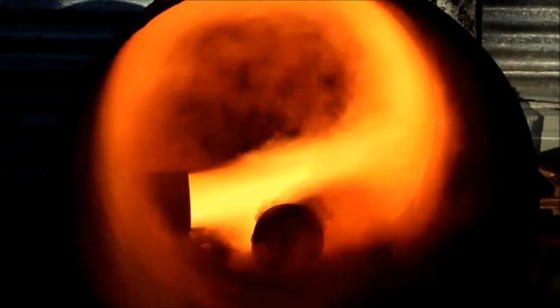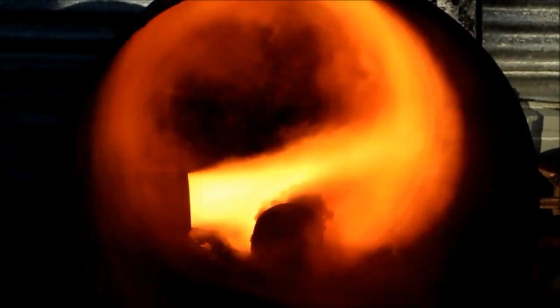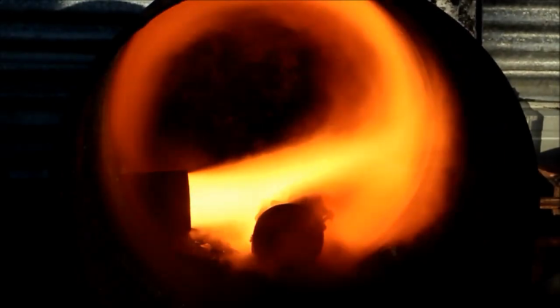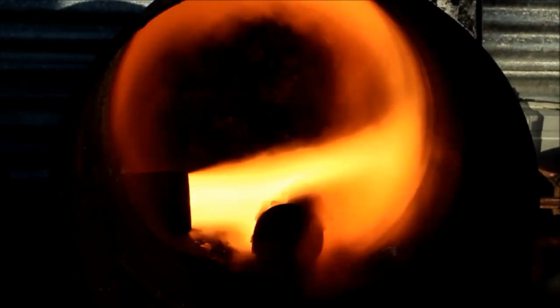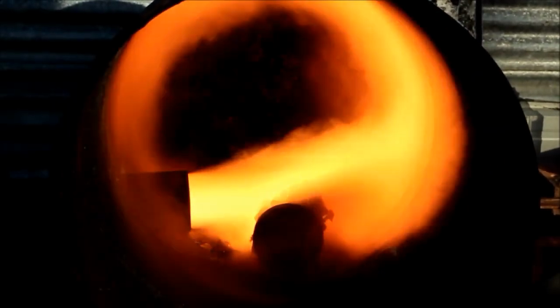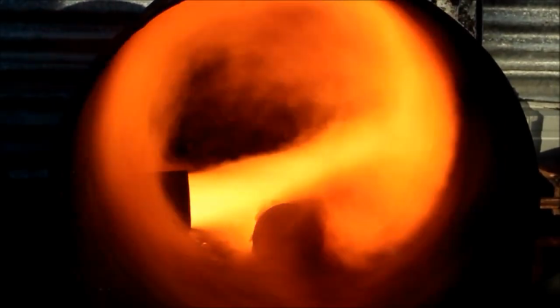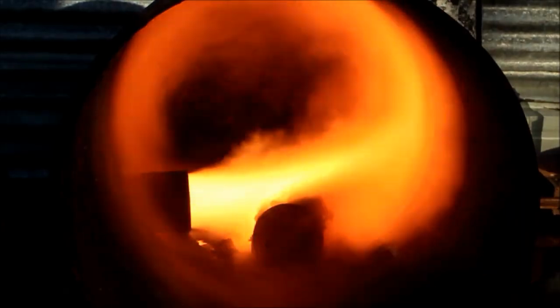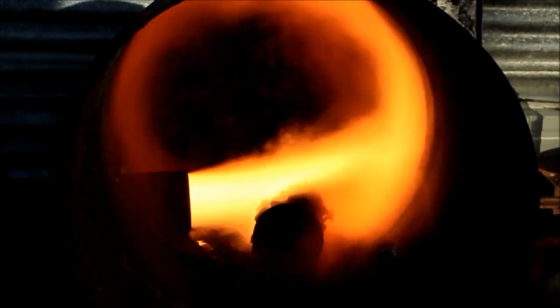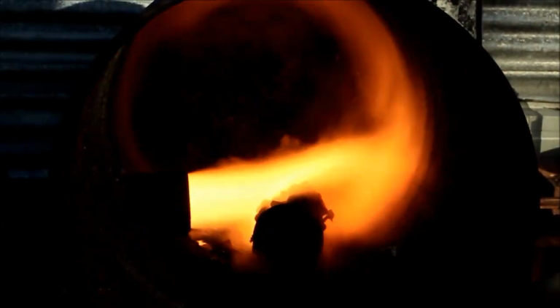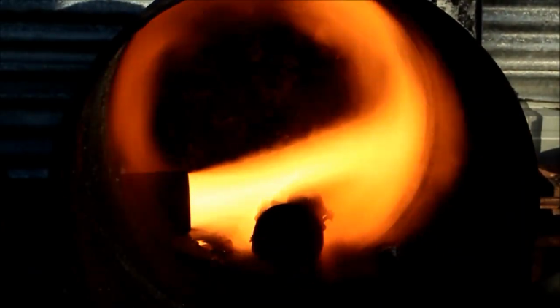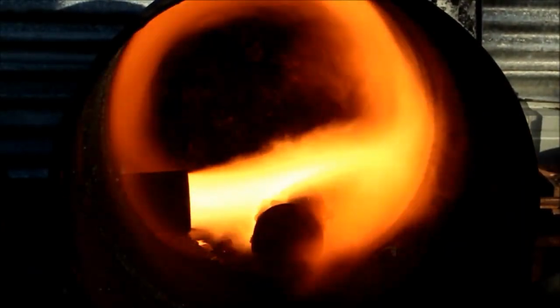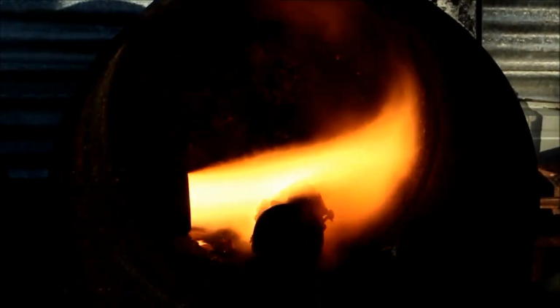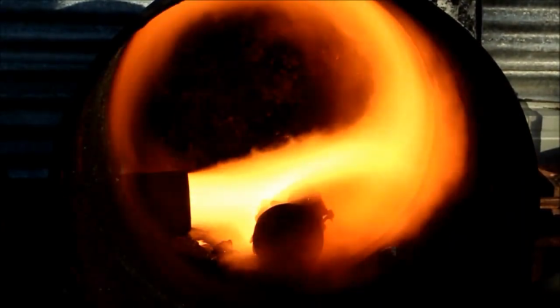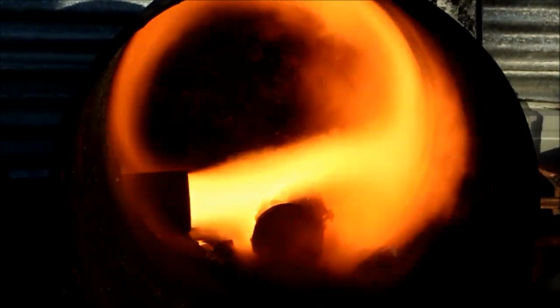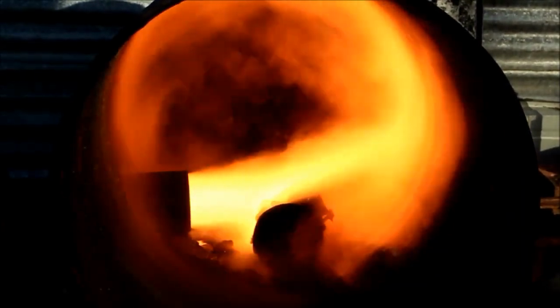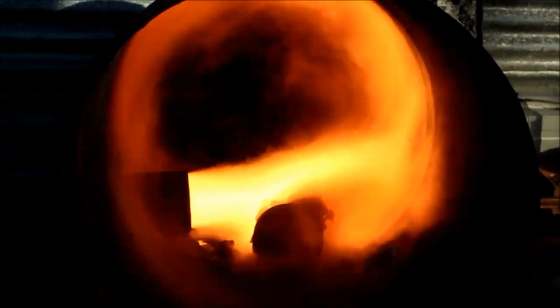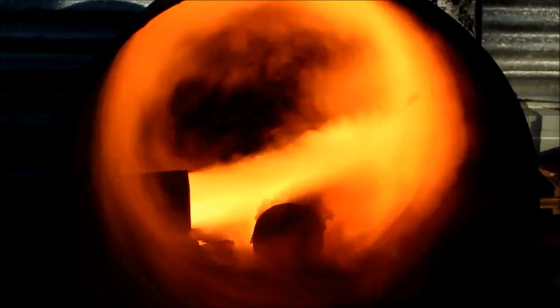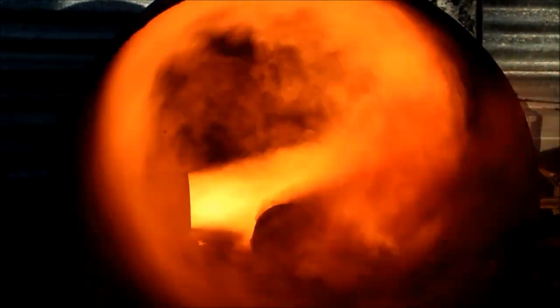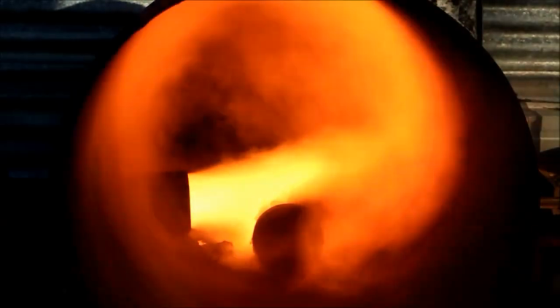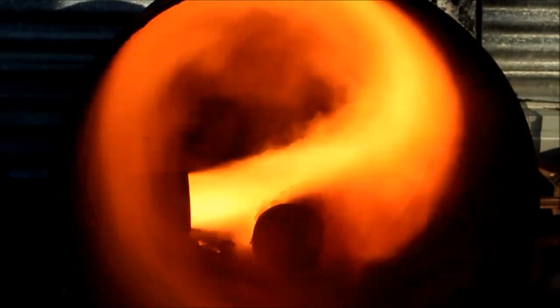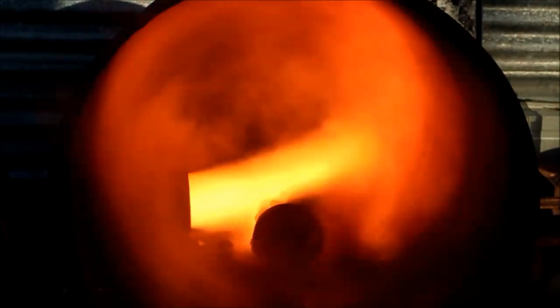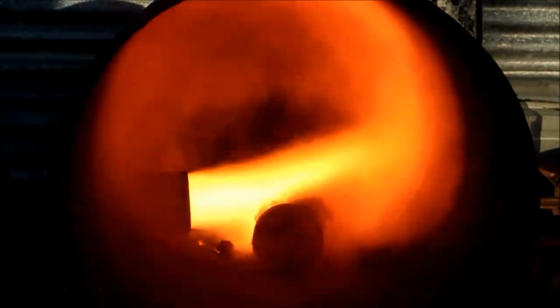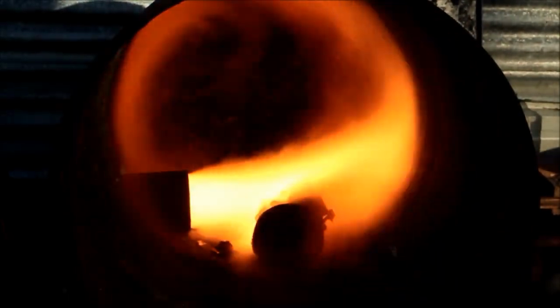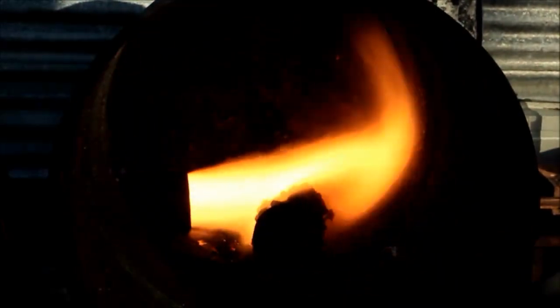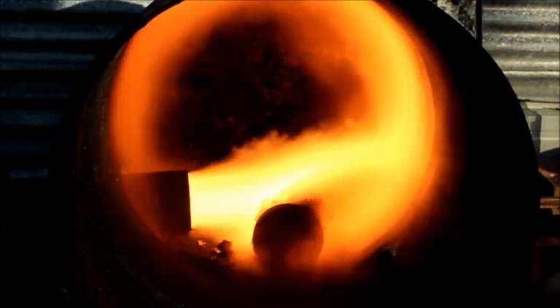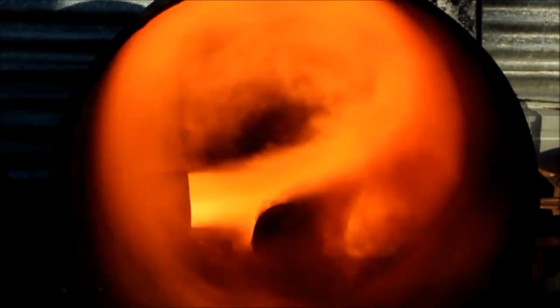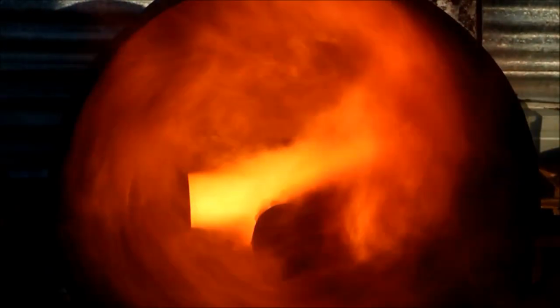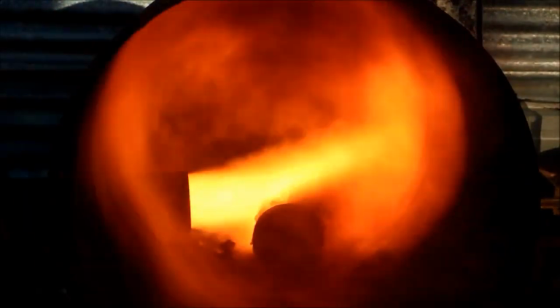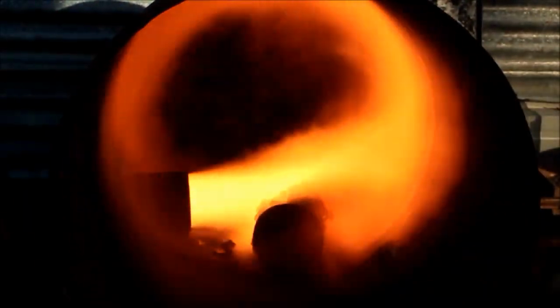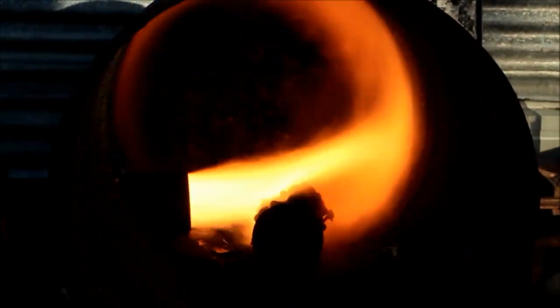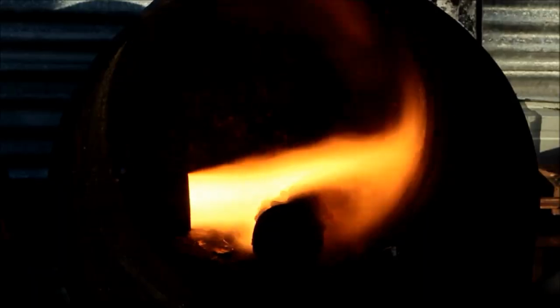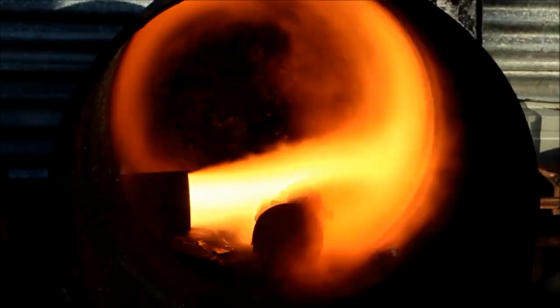G'day viewers! How the devil are you? If you've been looking for a cheap and easy way to melt some scrap metal, I think I've got the answer. Have a look at what I've come up with this time.